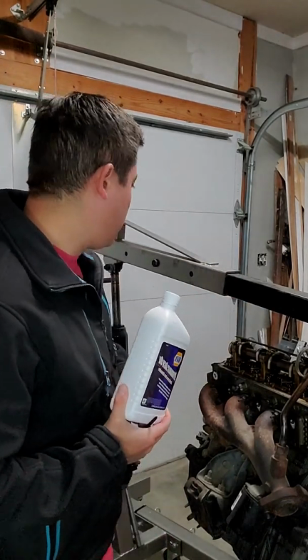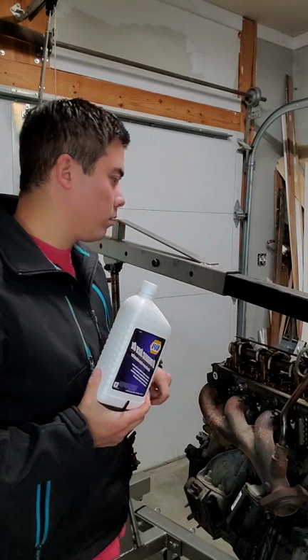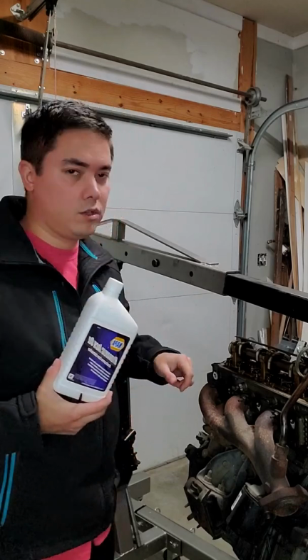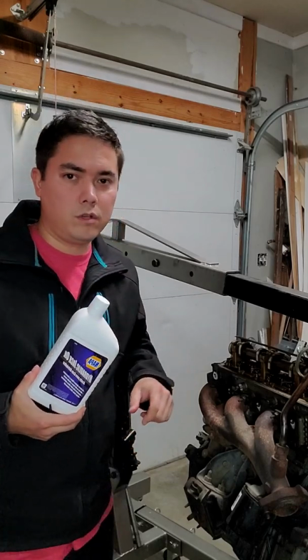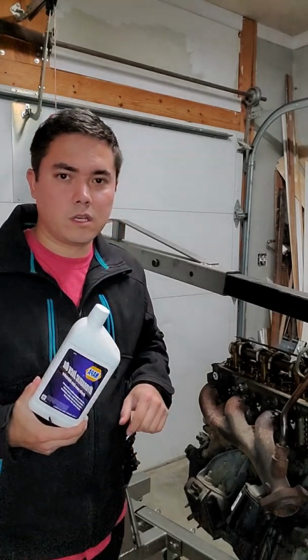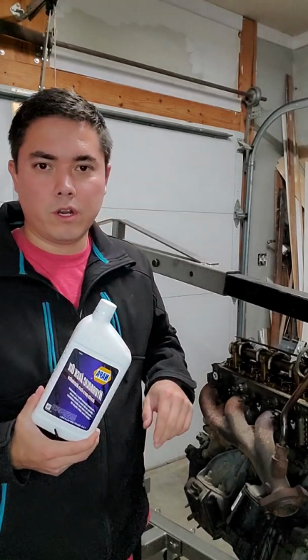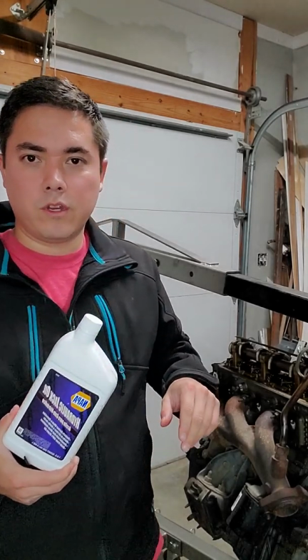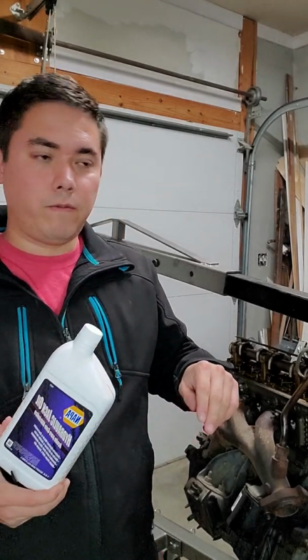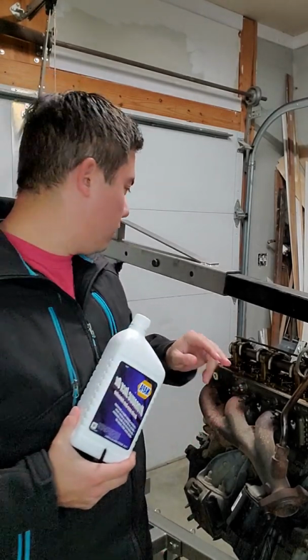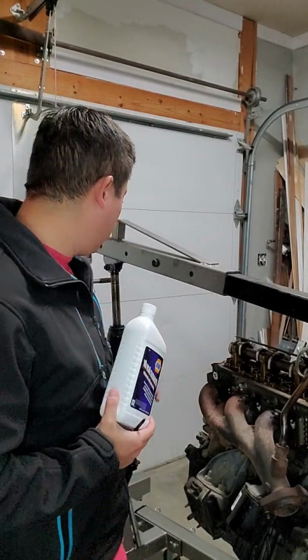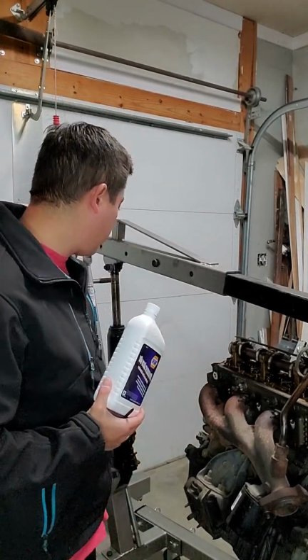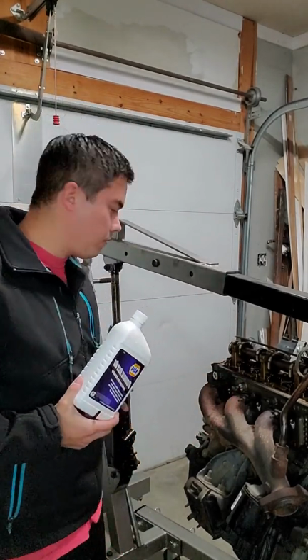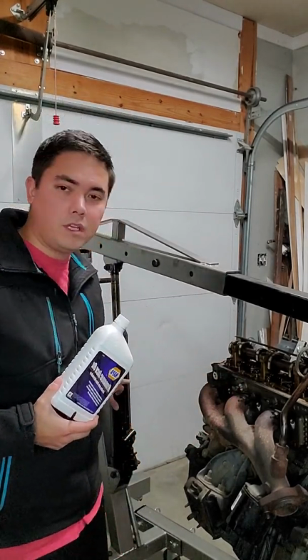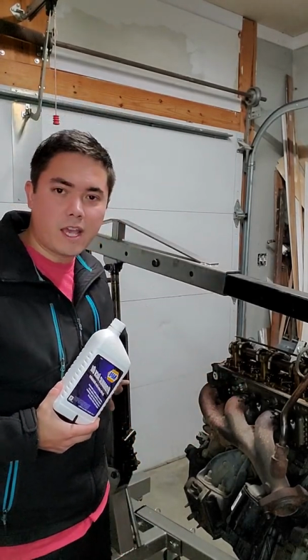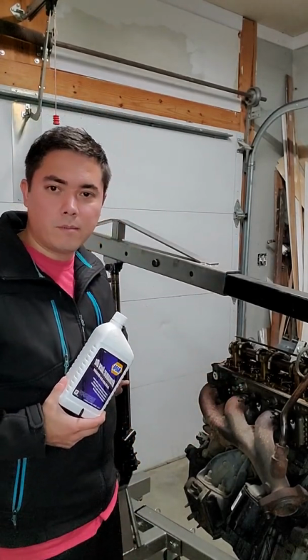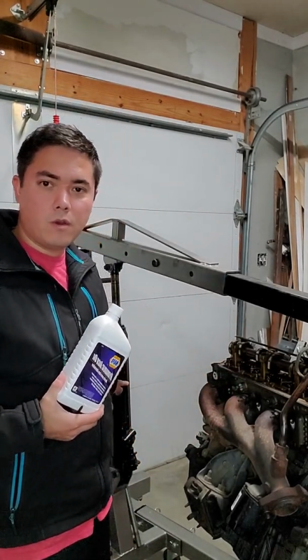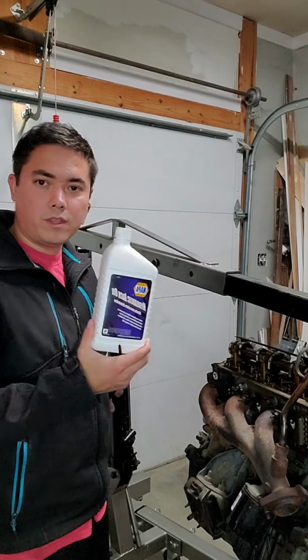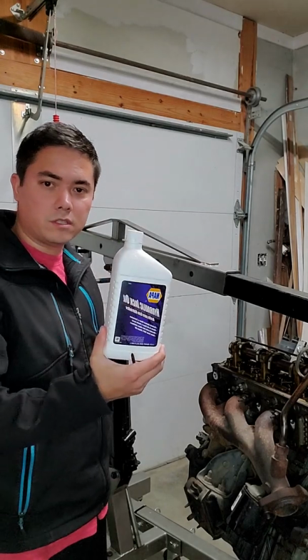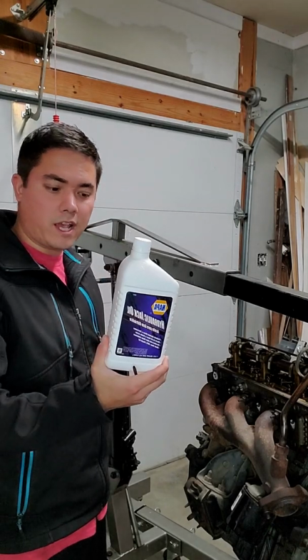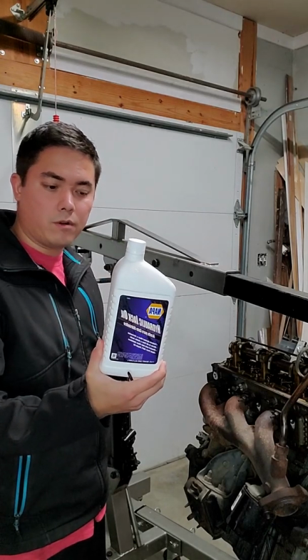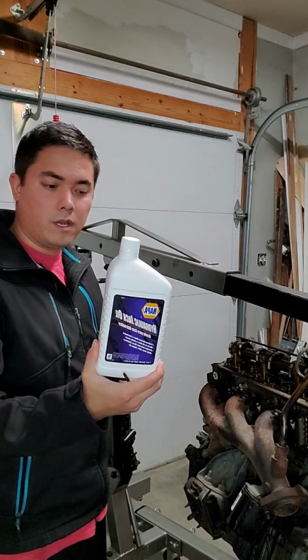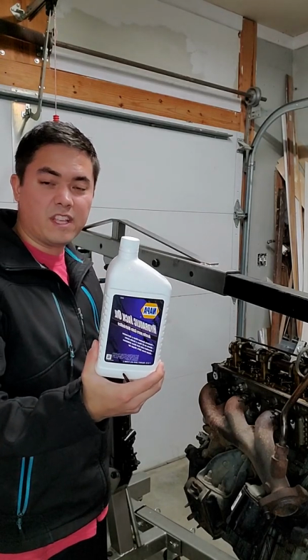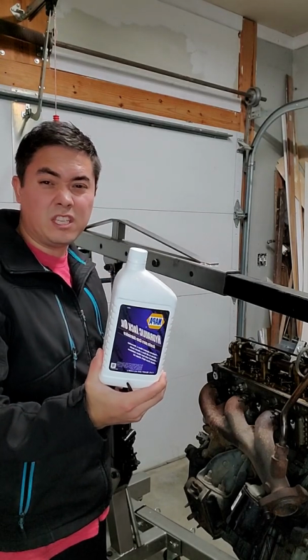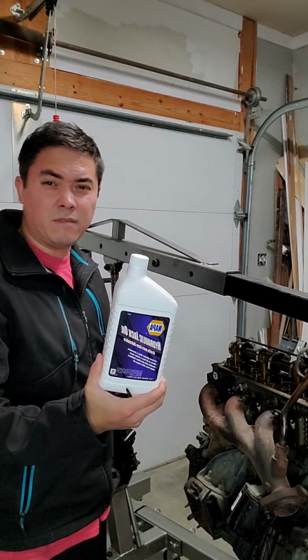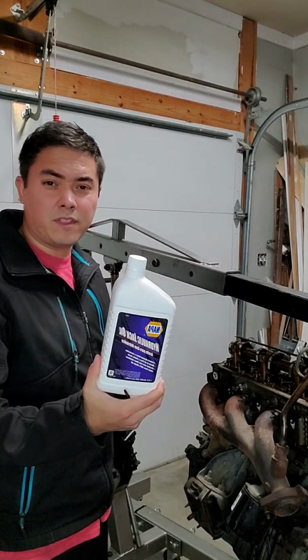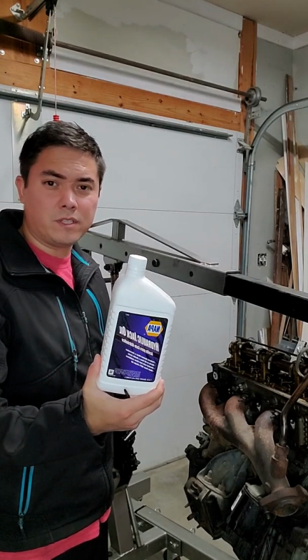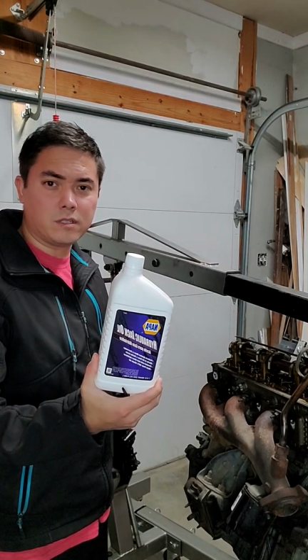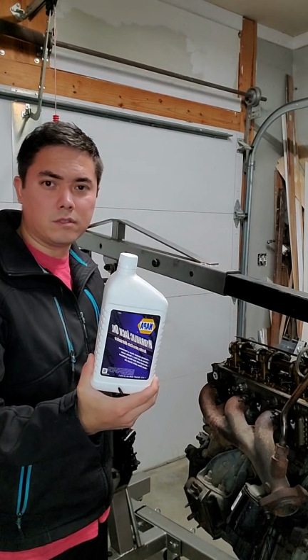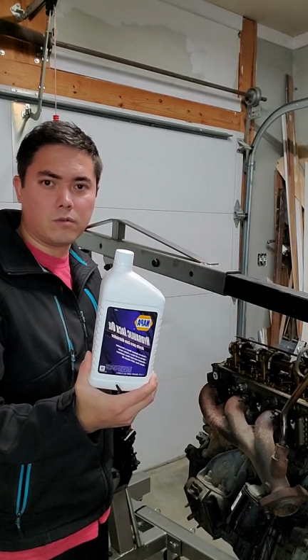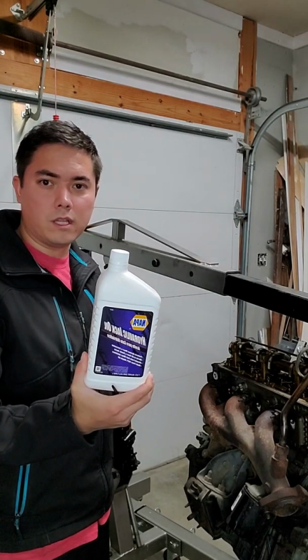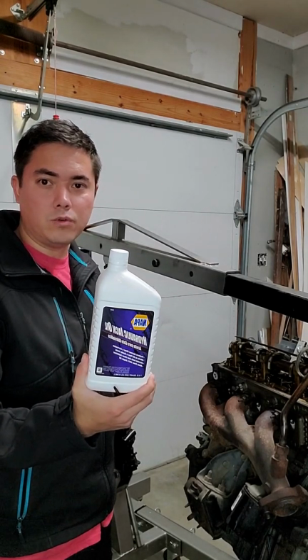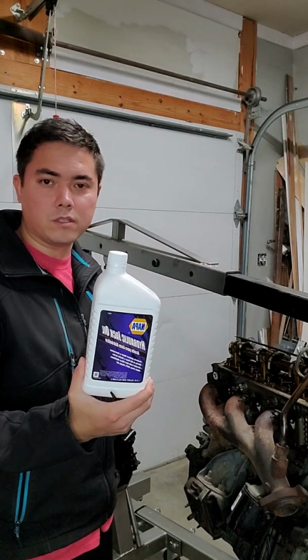What we're going to do is fill the jack up with this jack oil and then see if that fixes it. Let's do this.